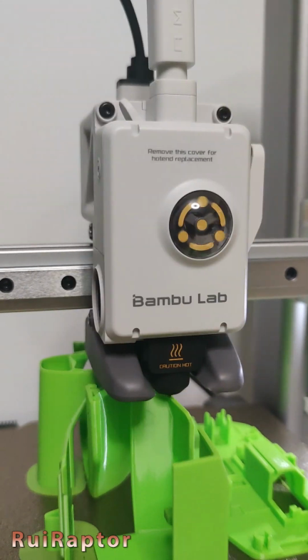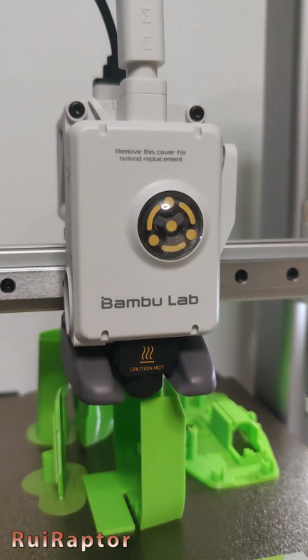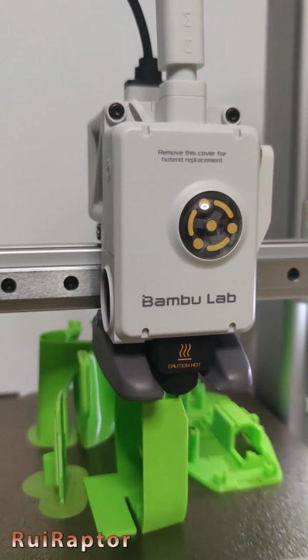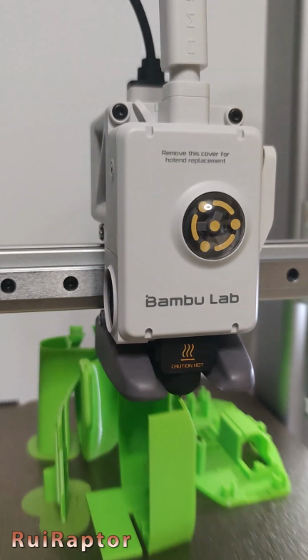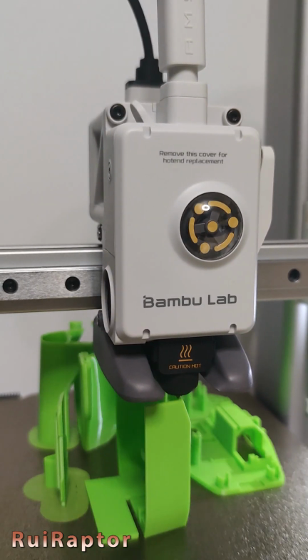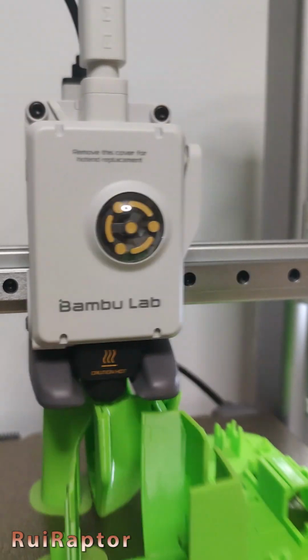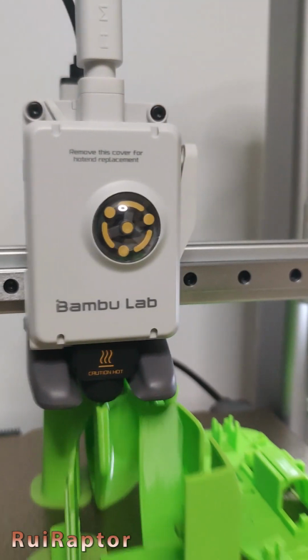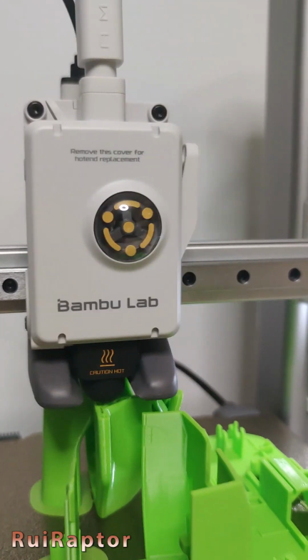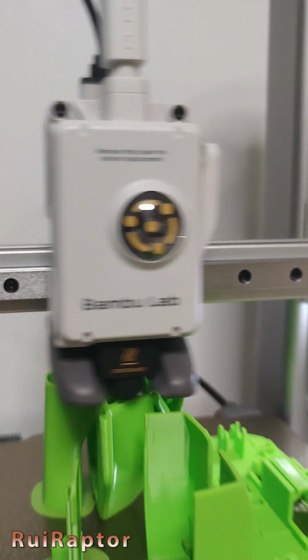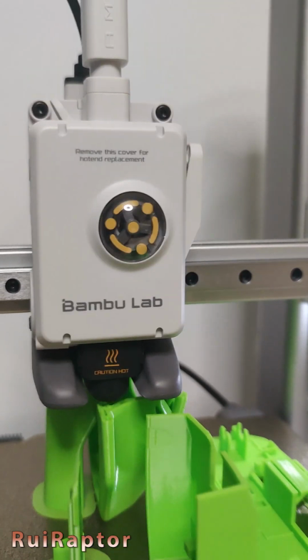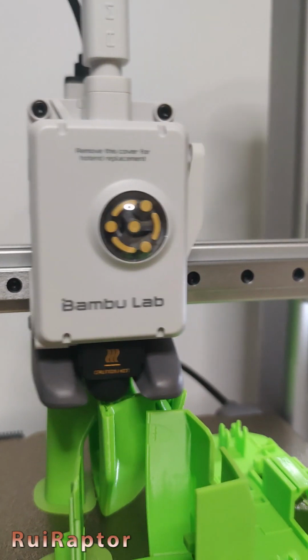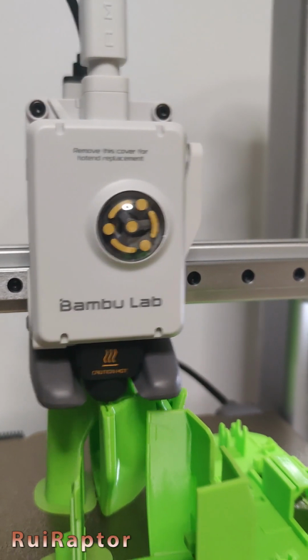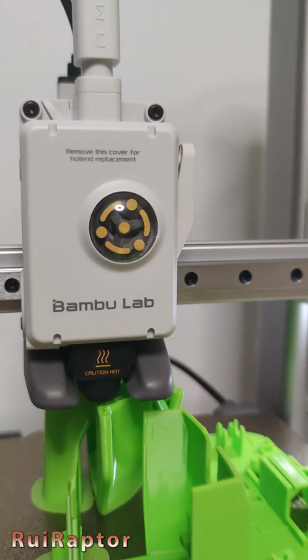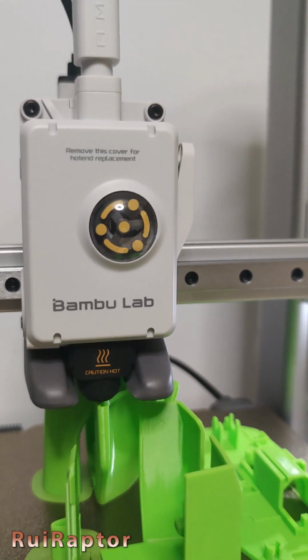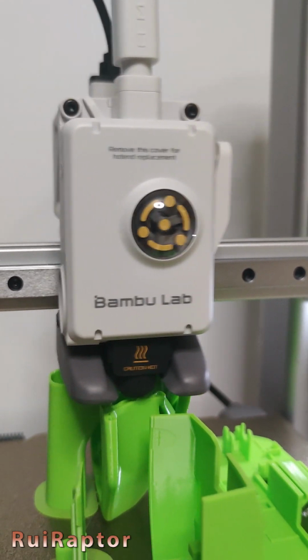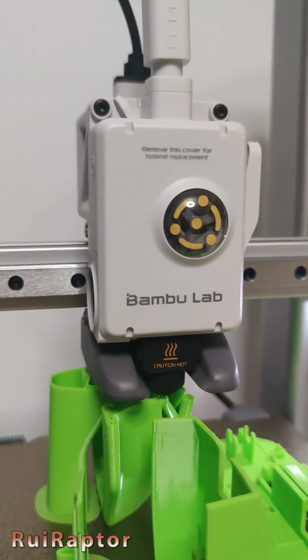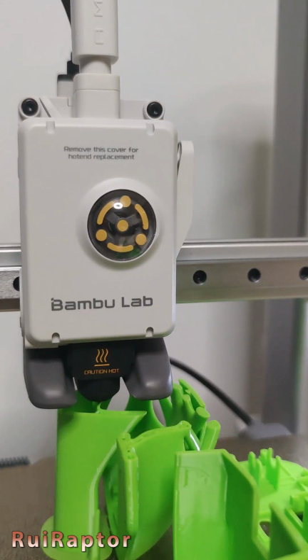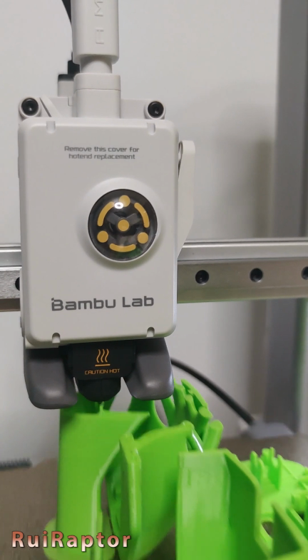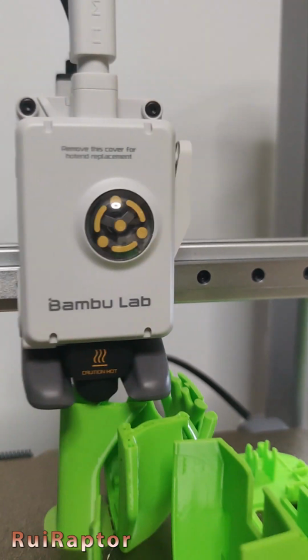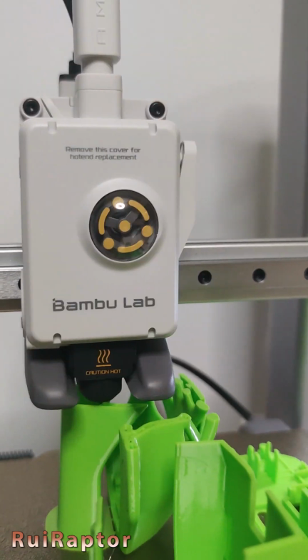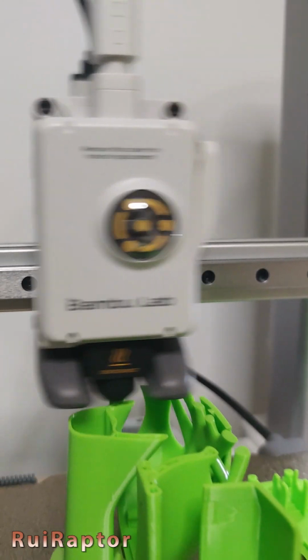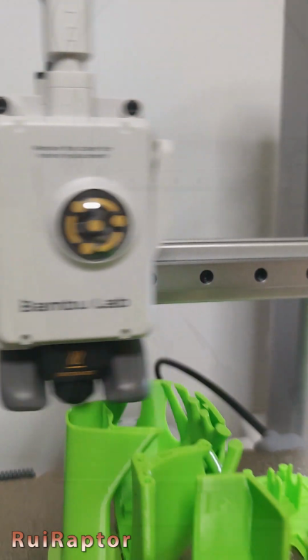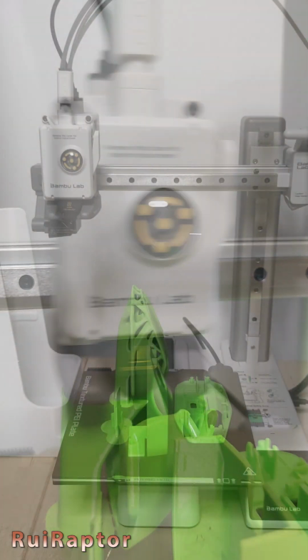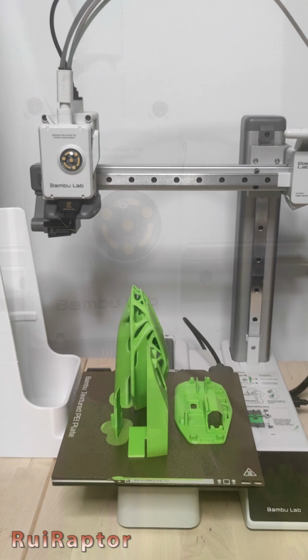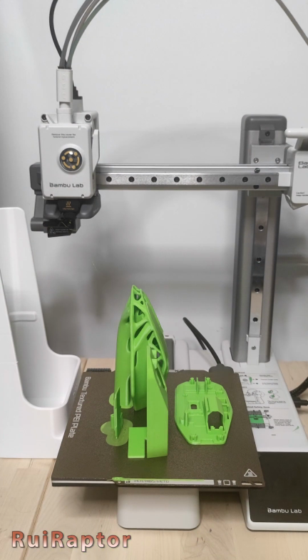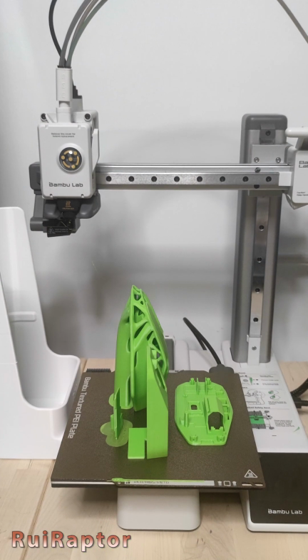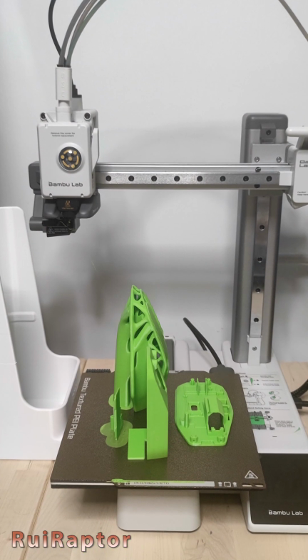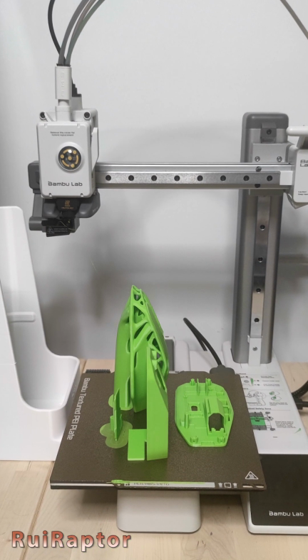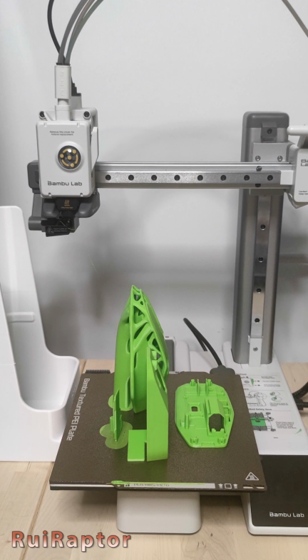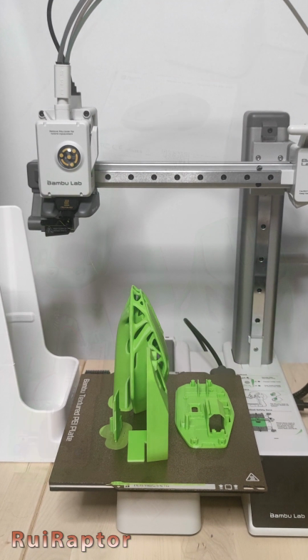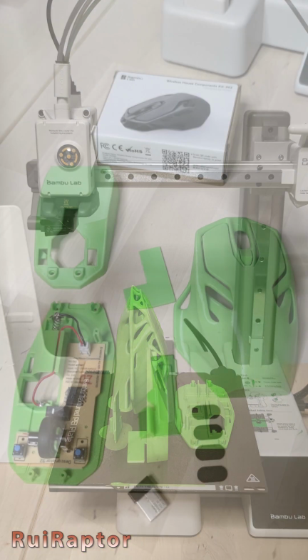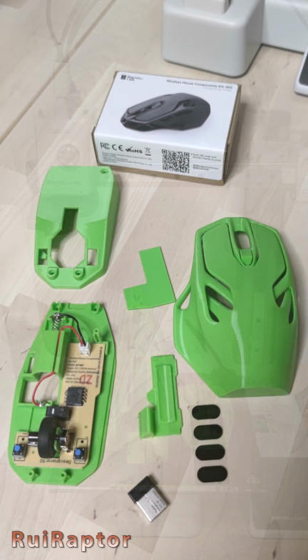We also have other videos about other printers from Bambu Lab, and also tips and tricks. If you haven't seen them yet, check the link below in the video description.